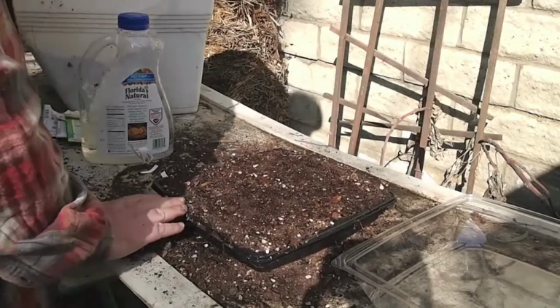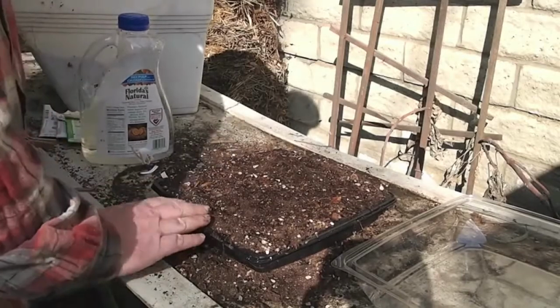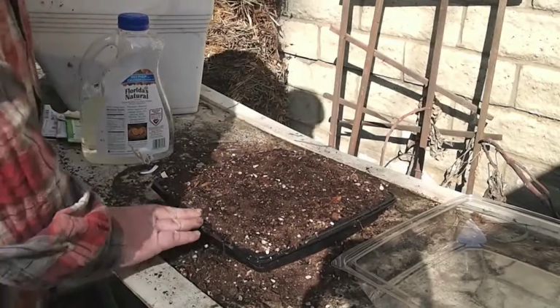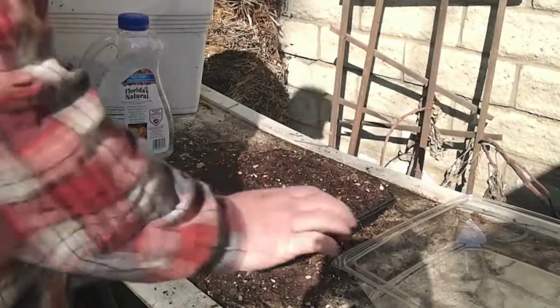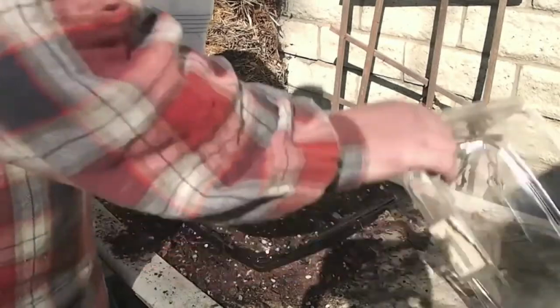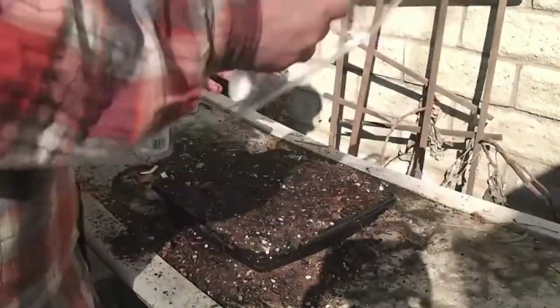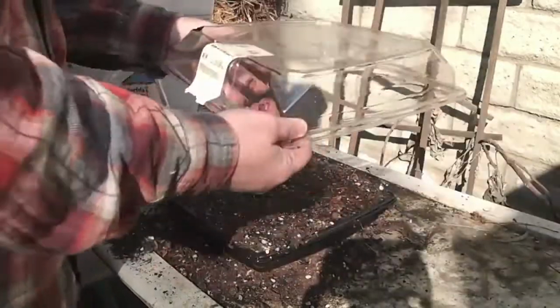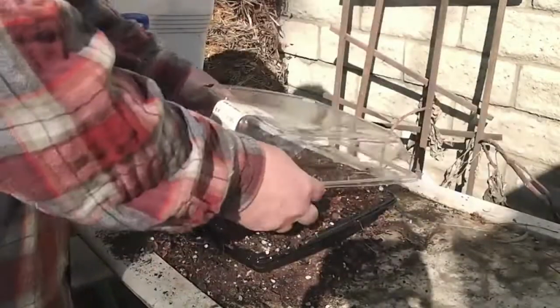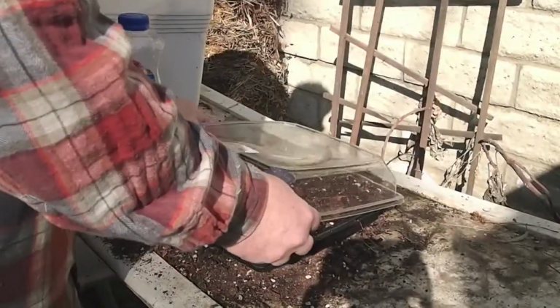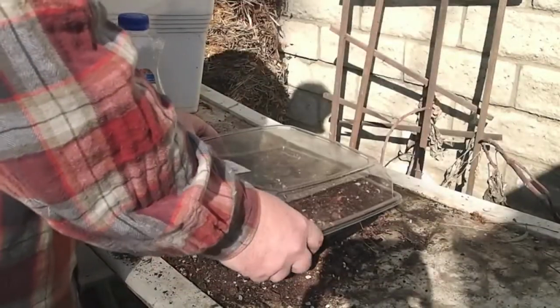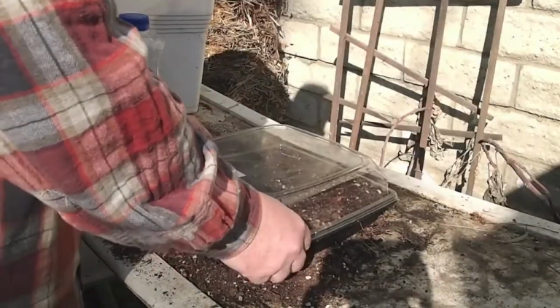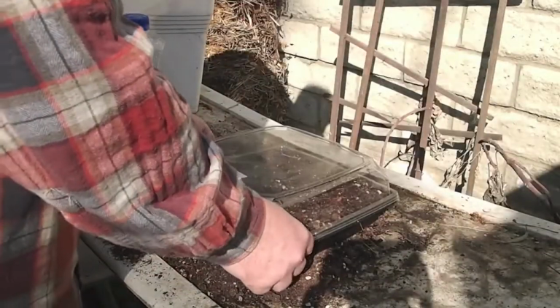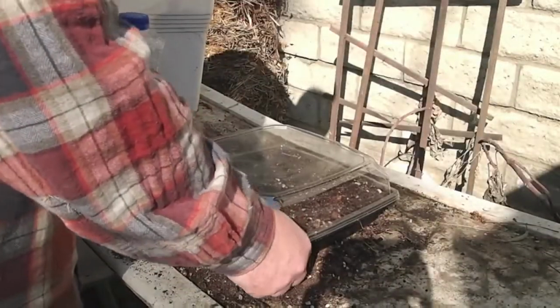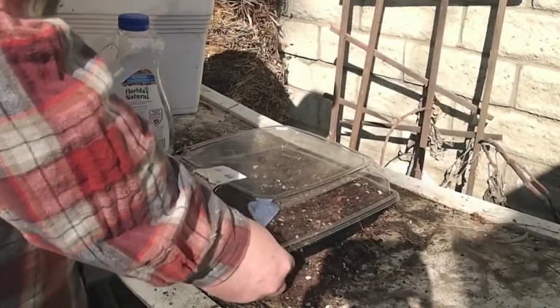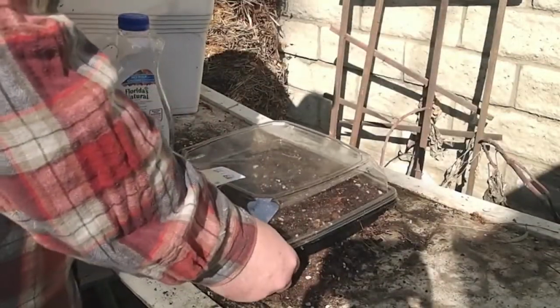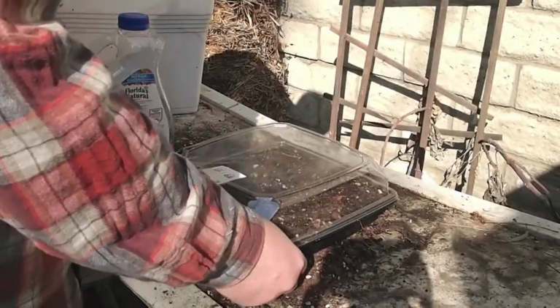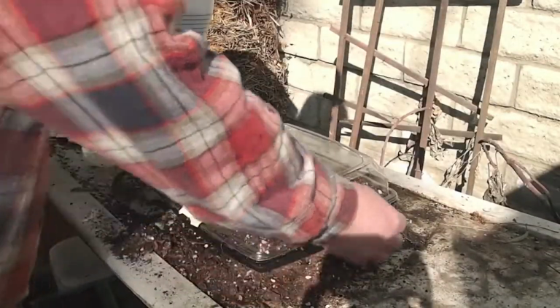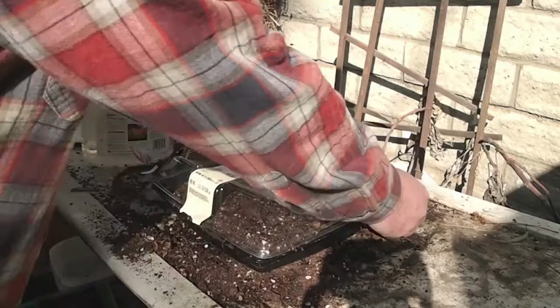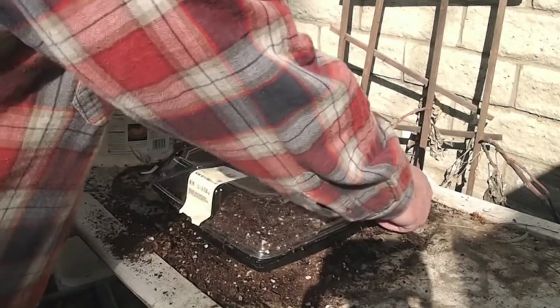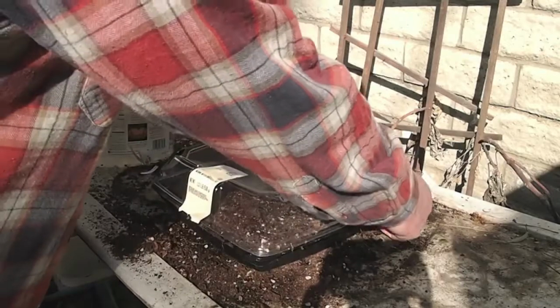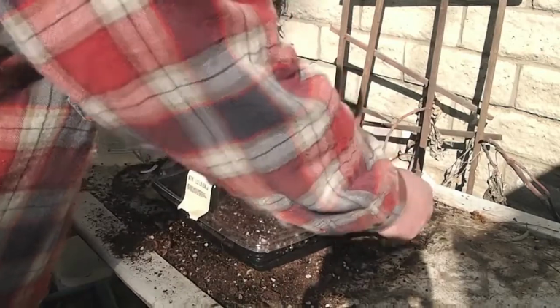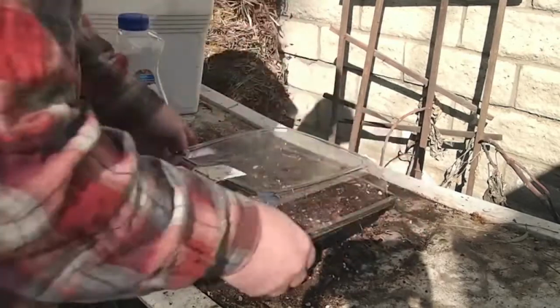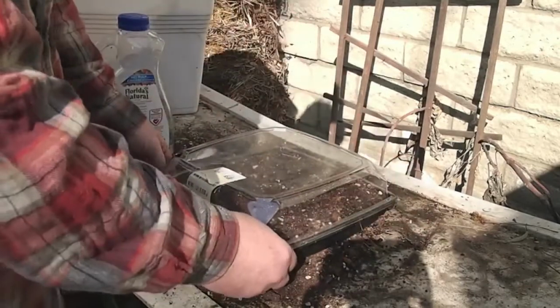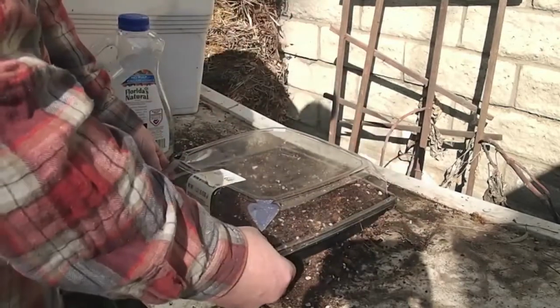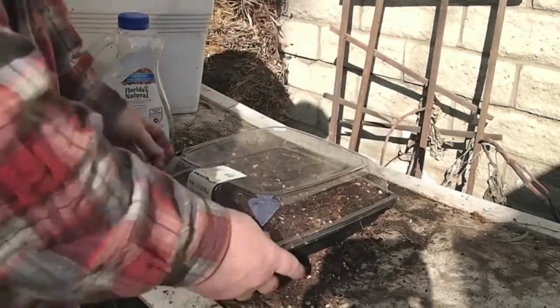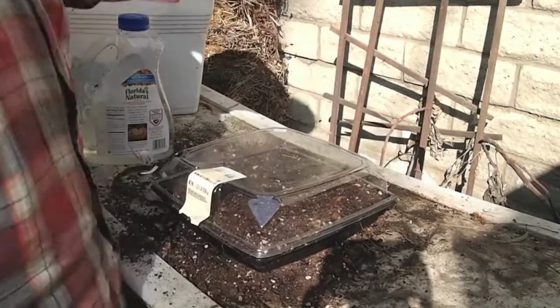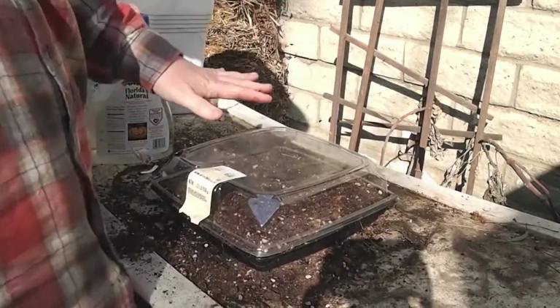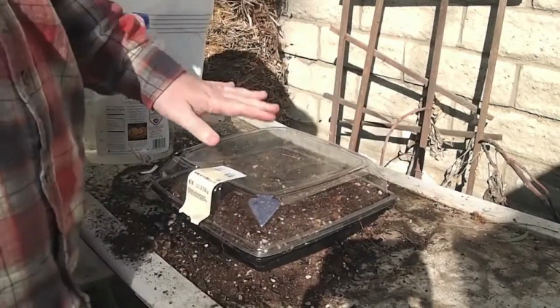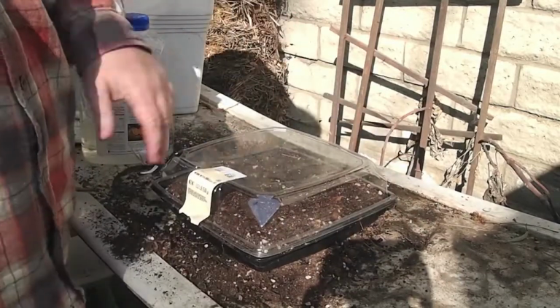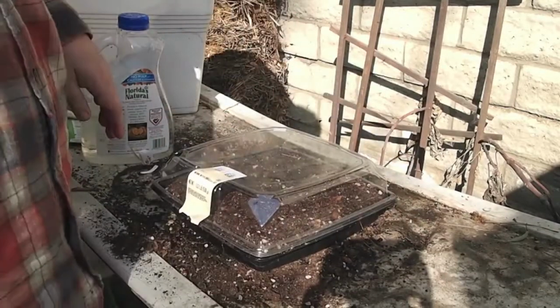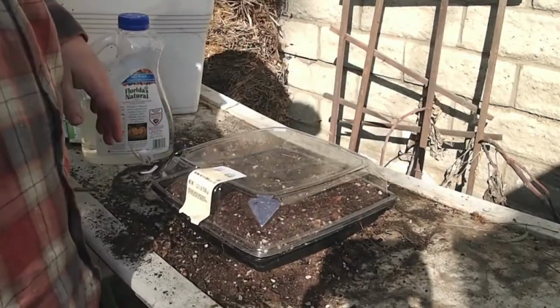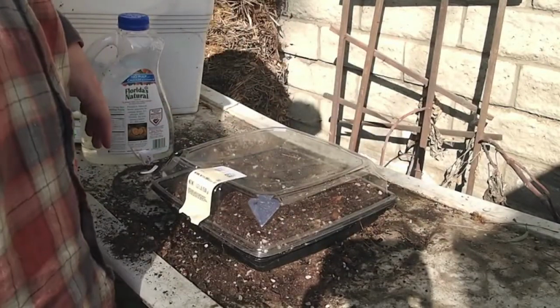You could also mix some water in with the soil first before you put it in the container, and then you'll have a kind of head start when you put it into your flat like this. If I keep the soil level in there, this lid should basically go right back on and snap shut, creating a little mini greenhouse right there.